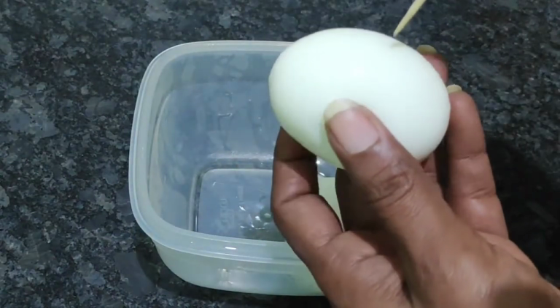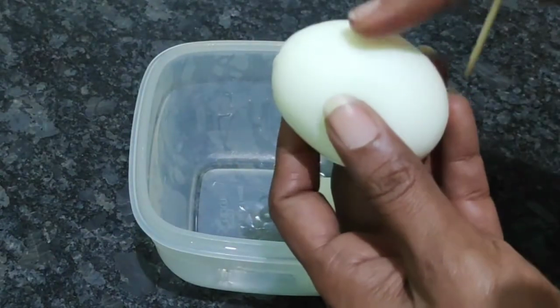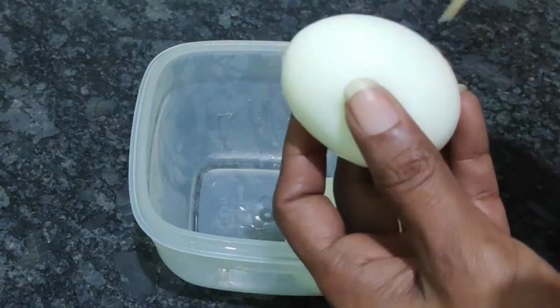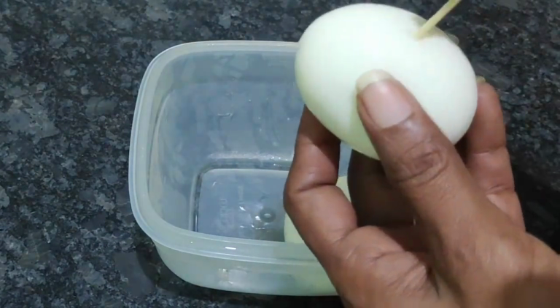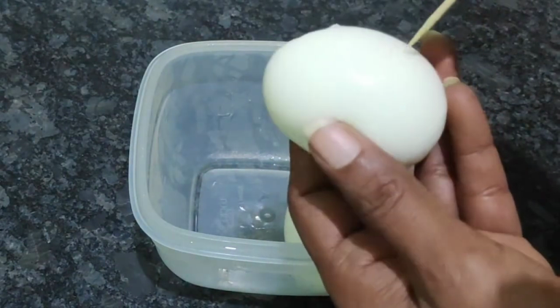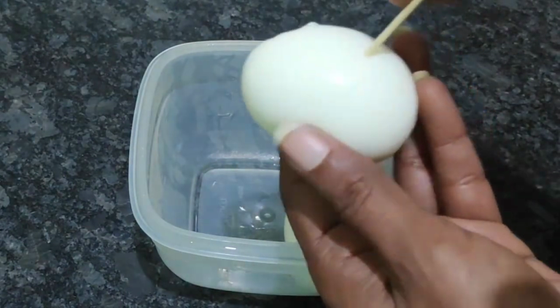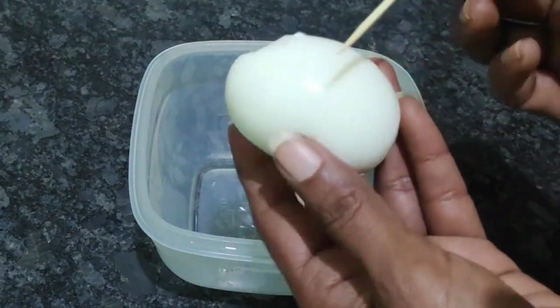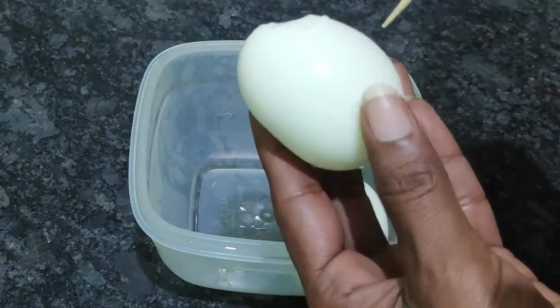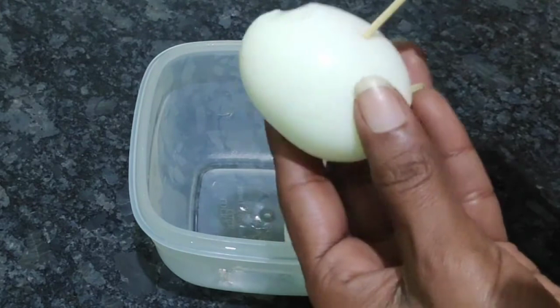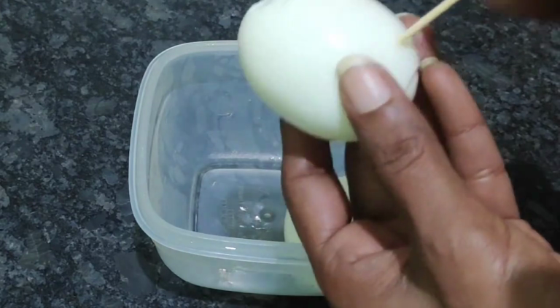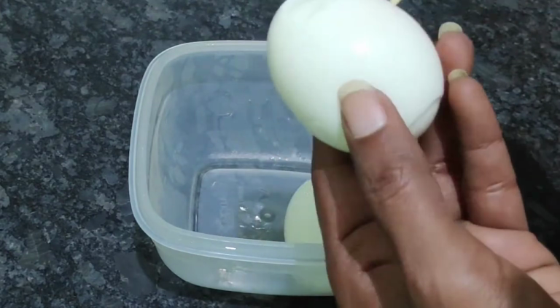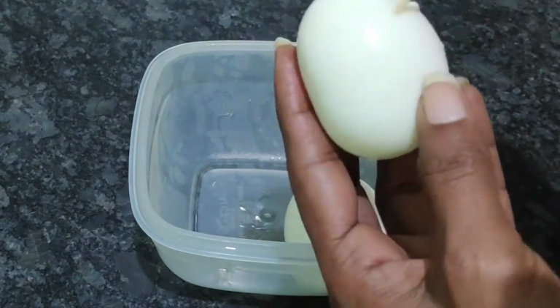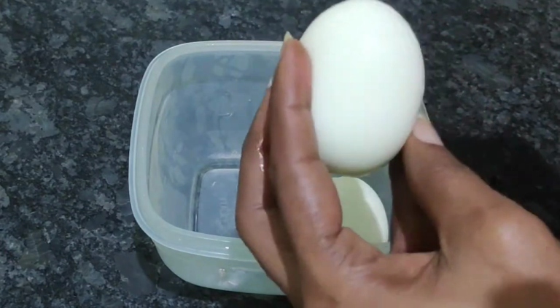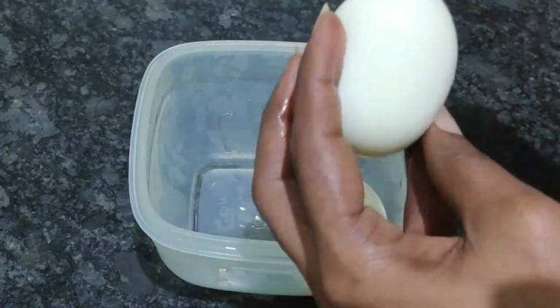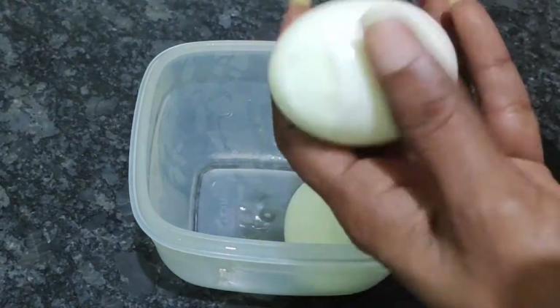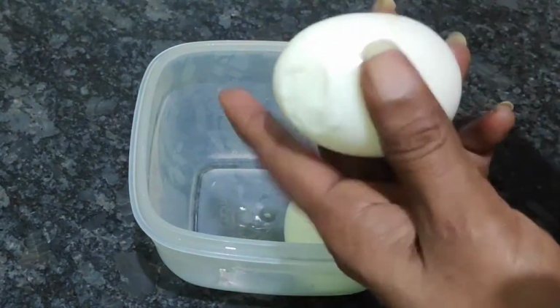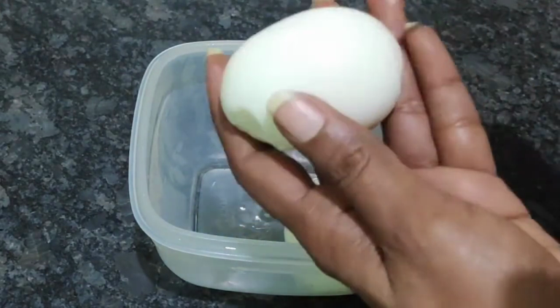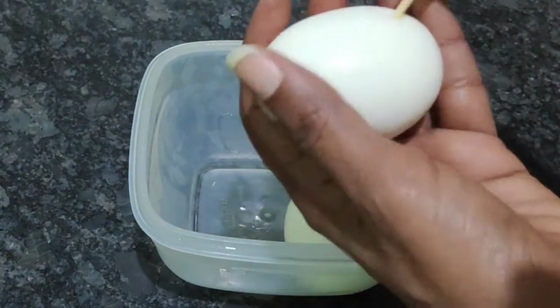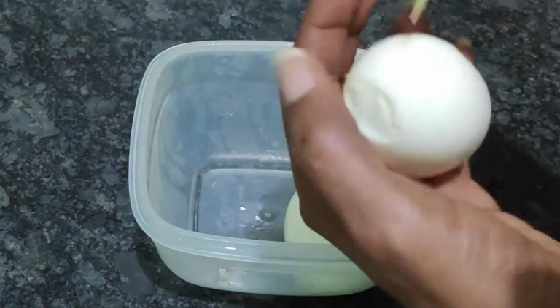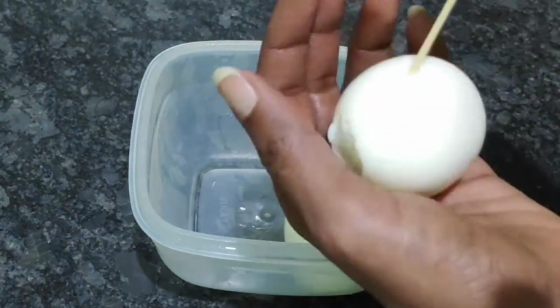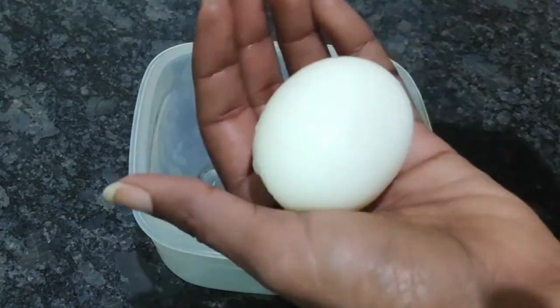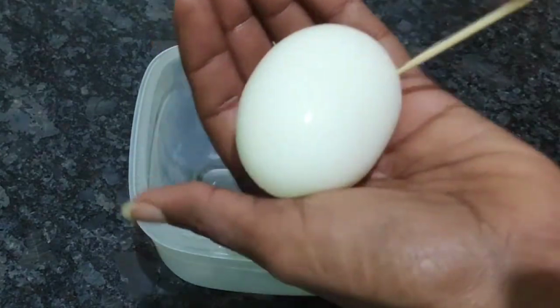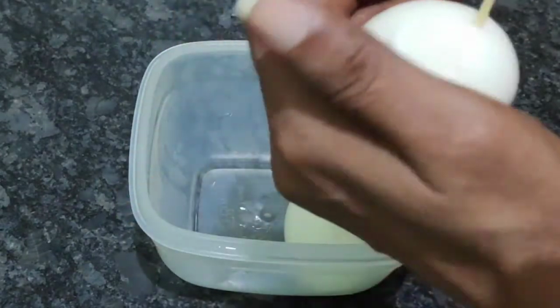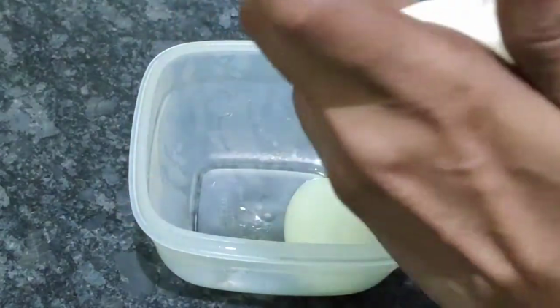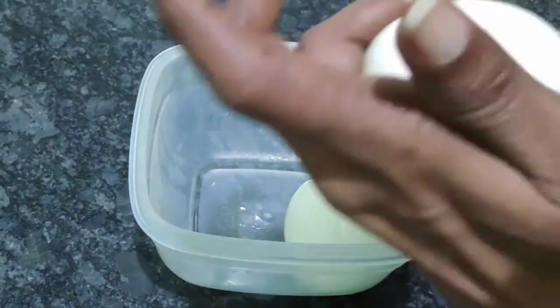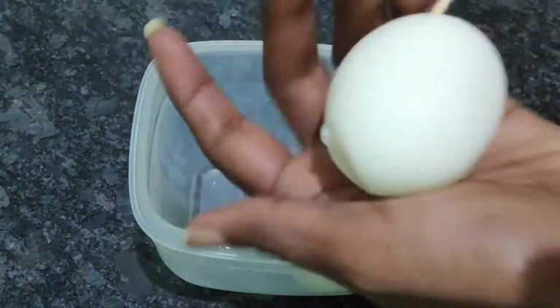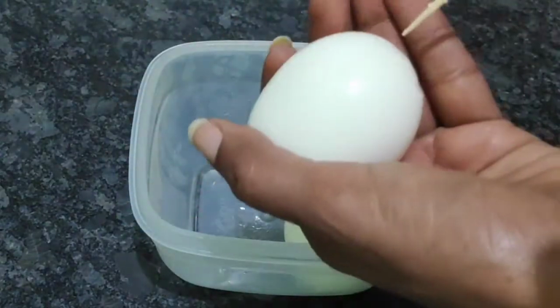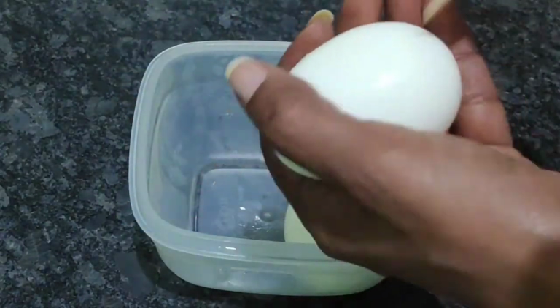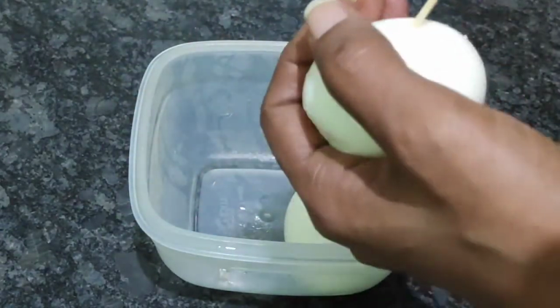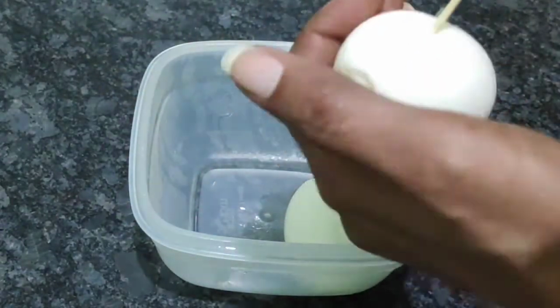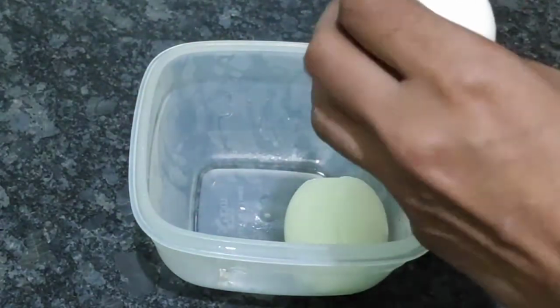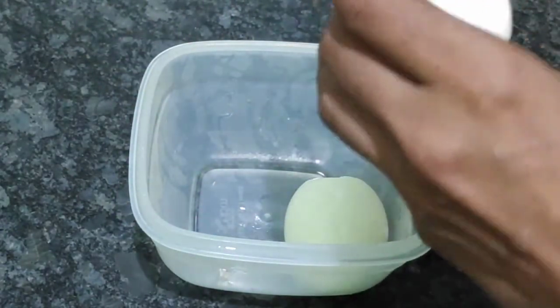I will show you a toothpick to get a whole. This egg is blonde and tasteless. This egg is a whole. I will add the egg in the middle of the egg.